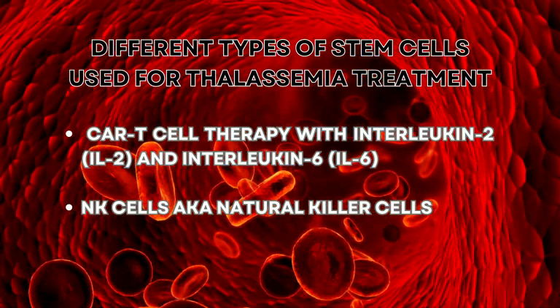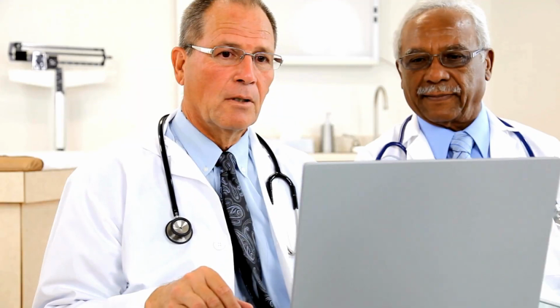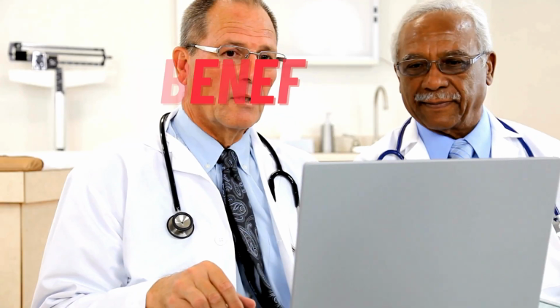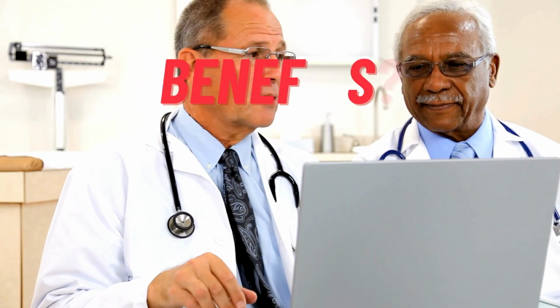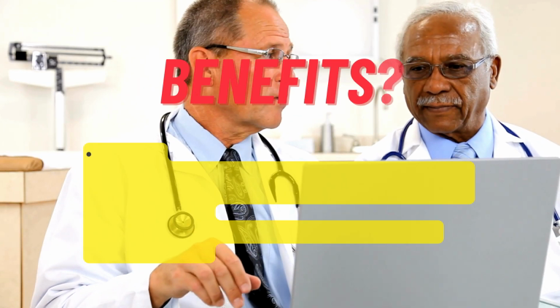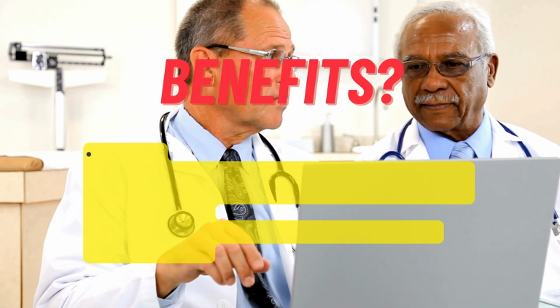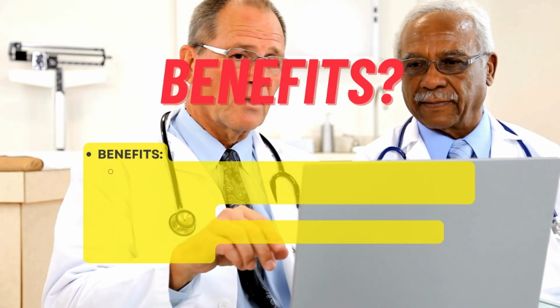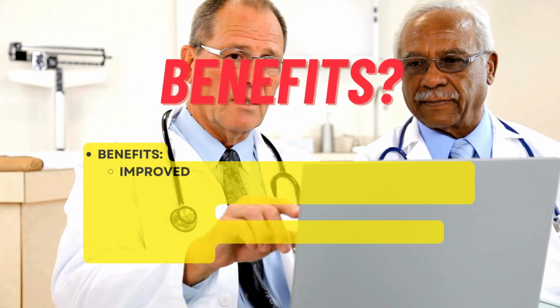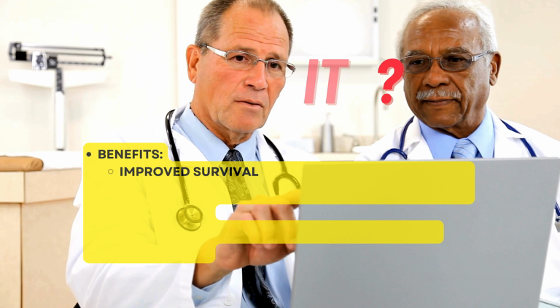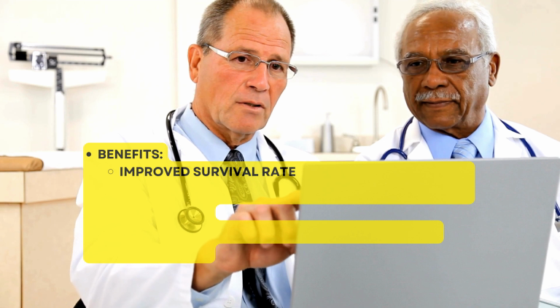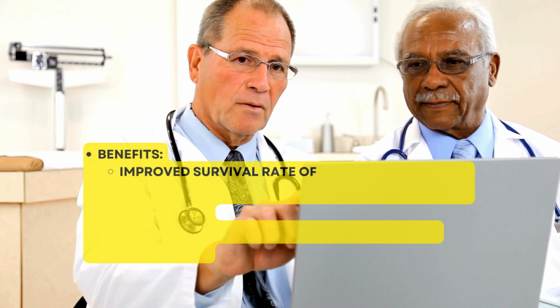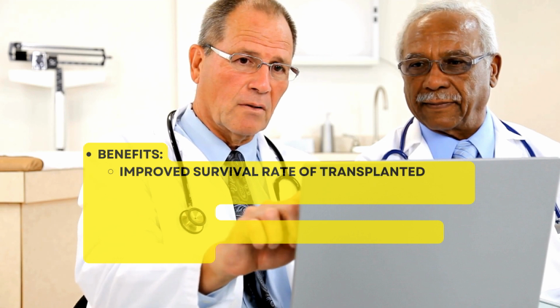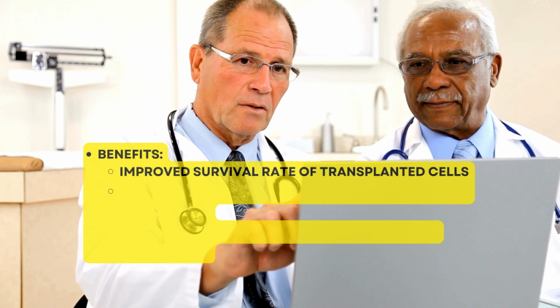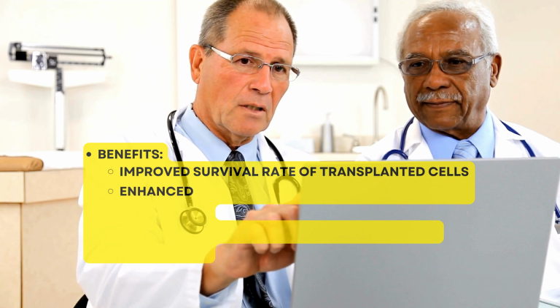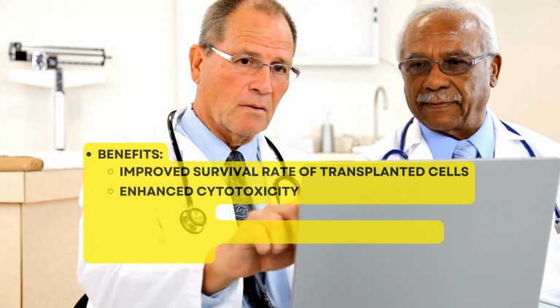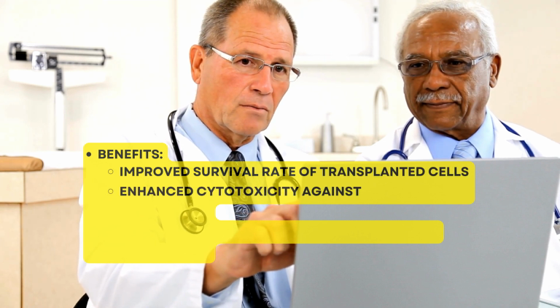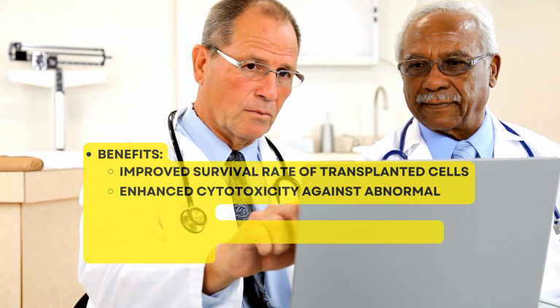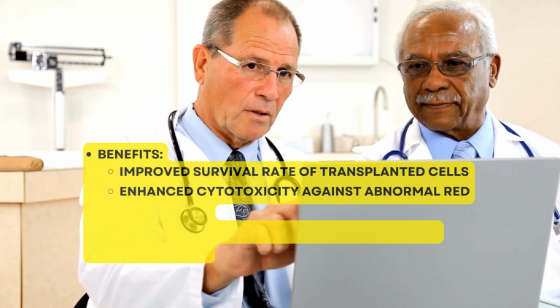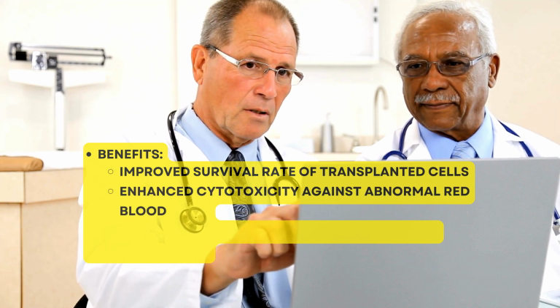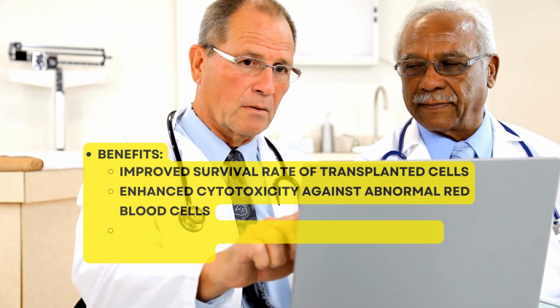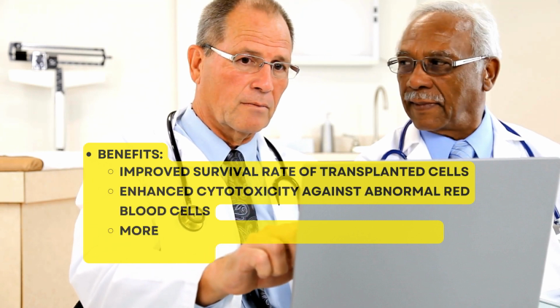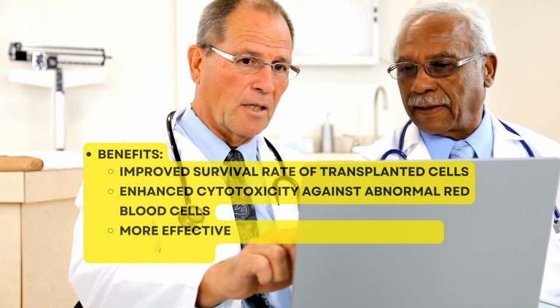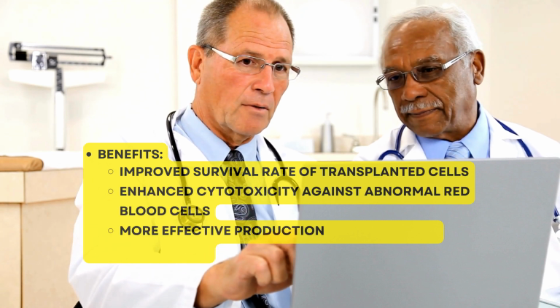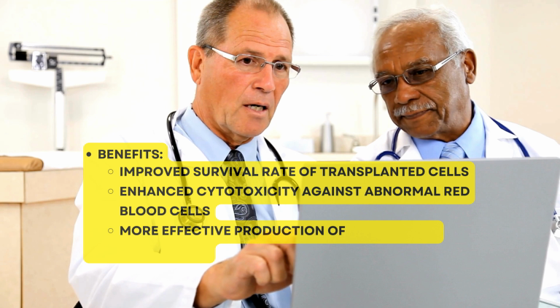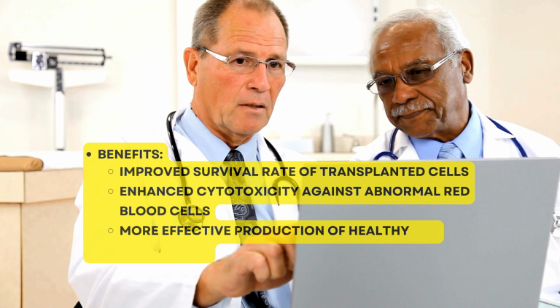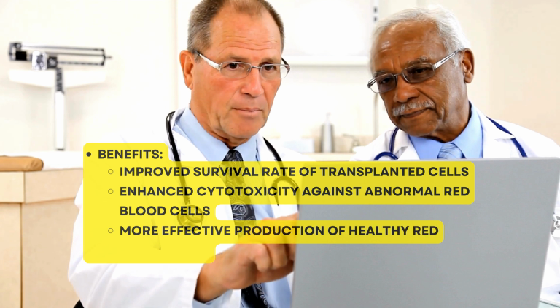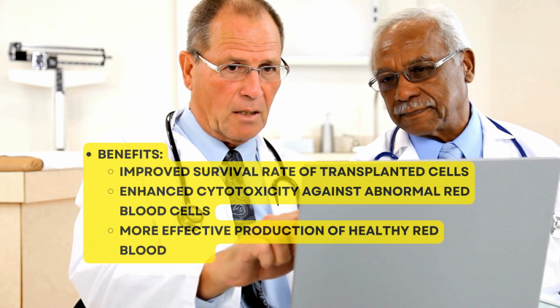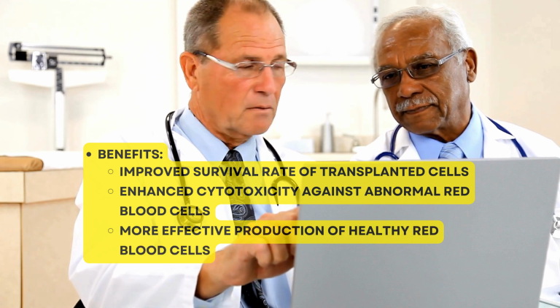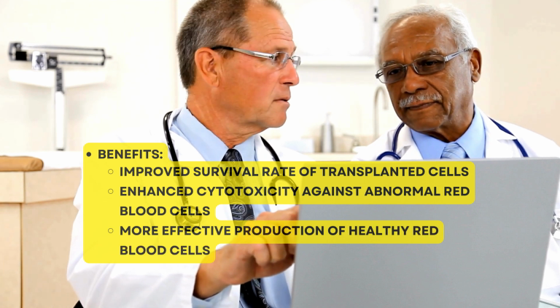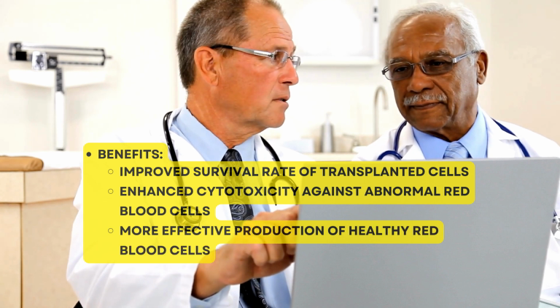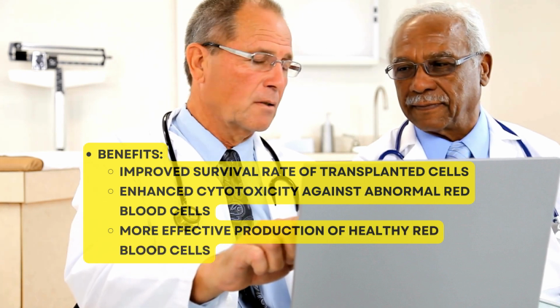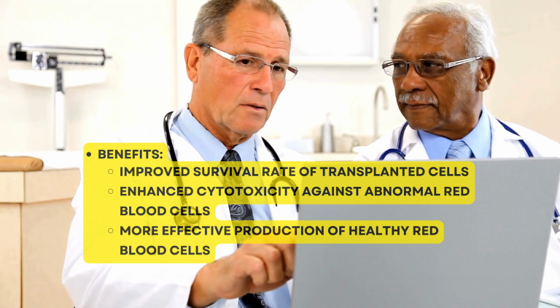Benefits: improved survival rate of transplanted cells, enhanced cytotoxicity against abnormal red blood cells, and more effective production of healthy red blood cells.